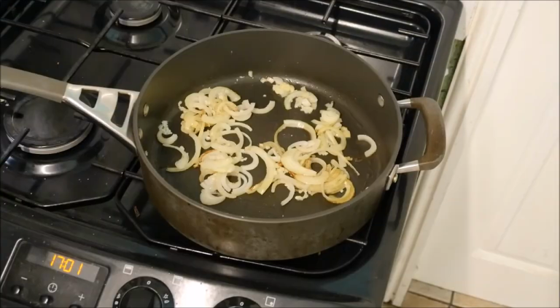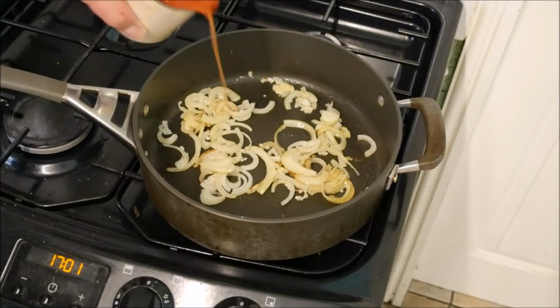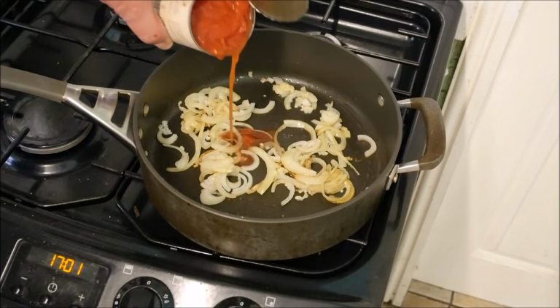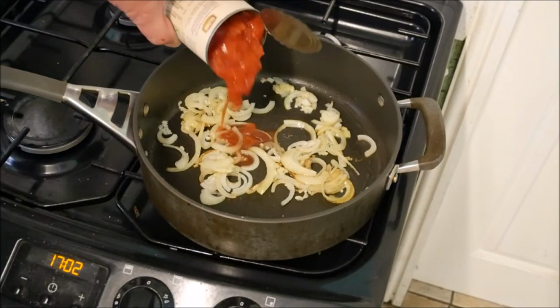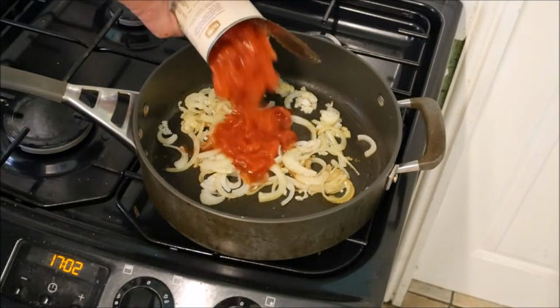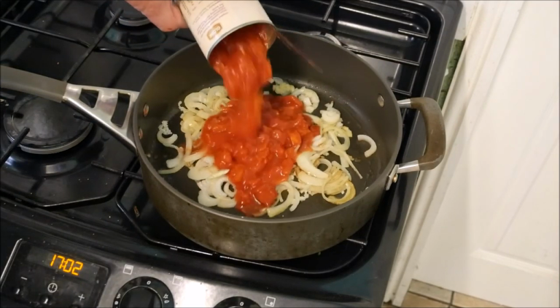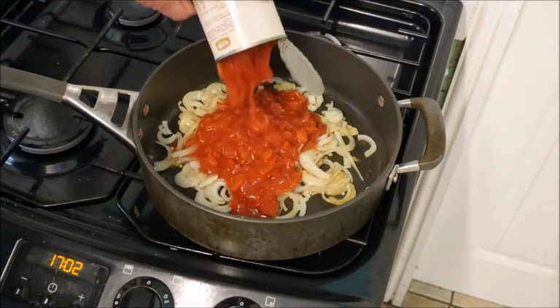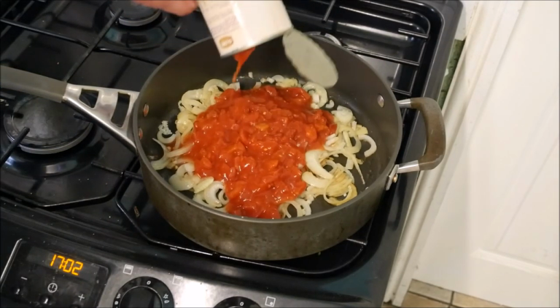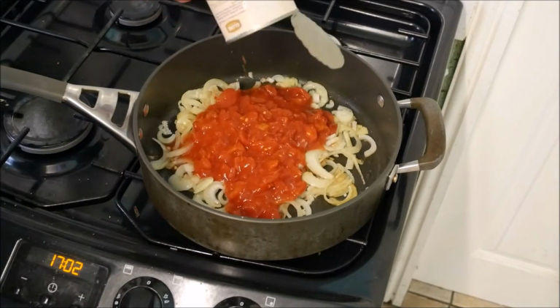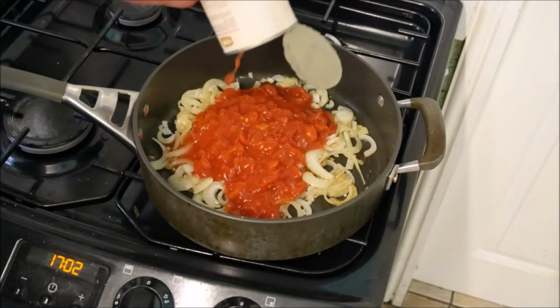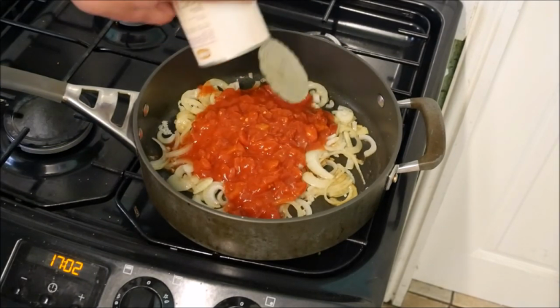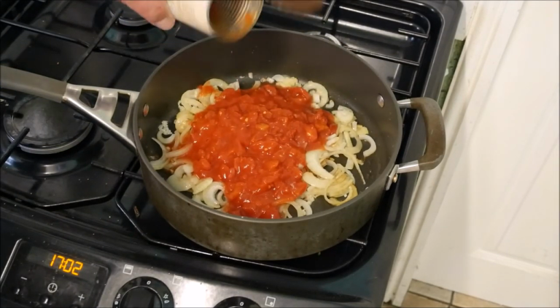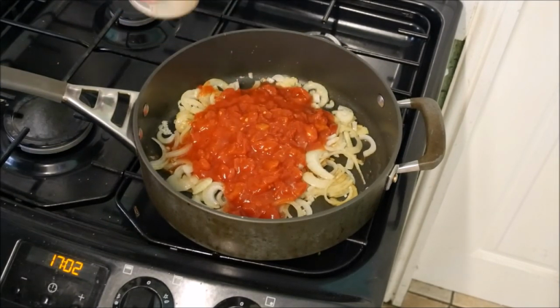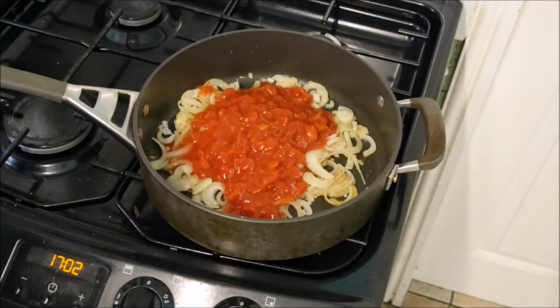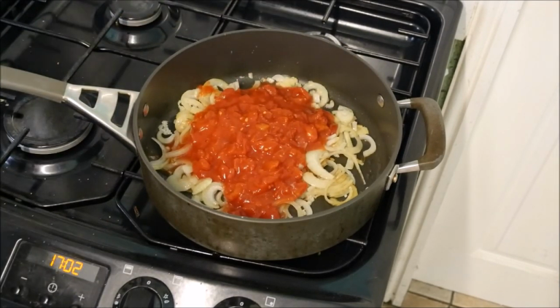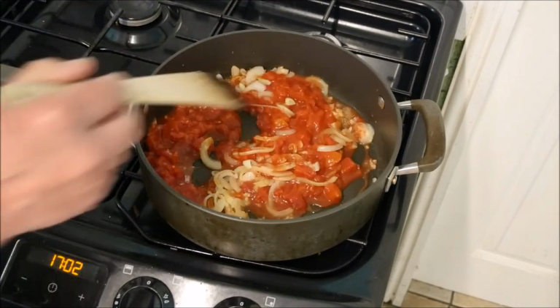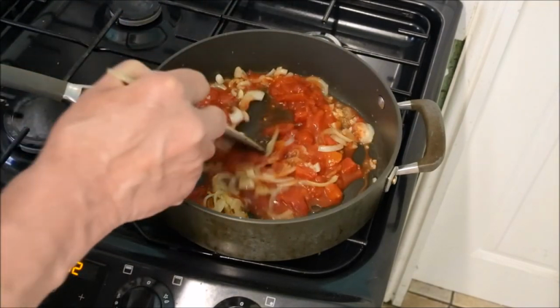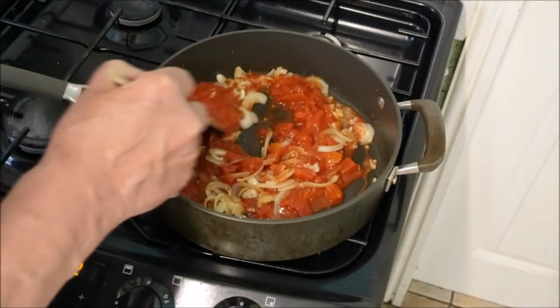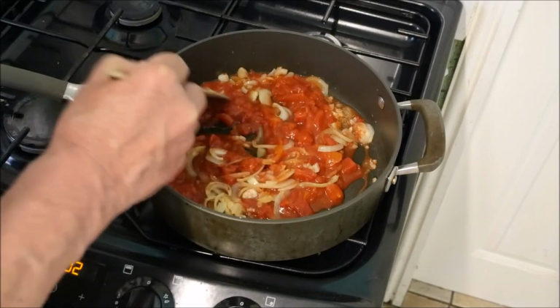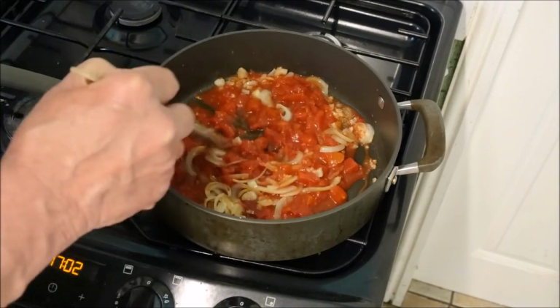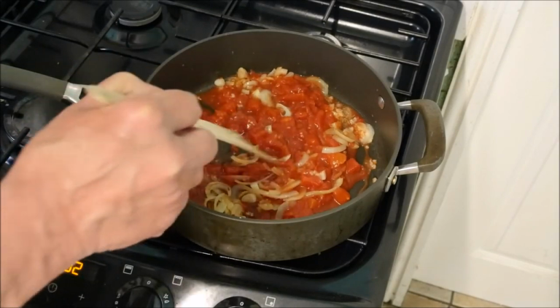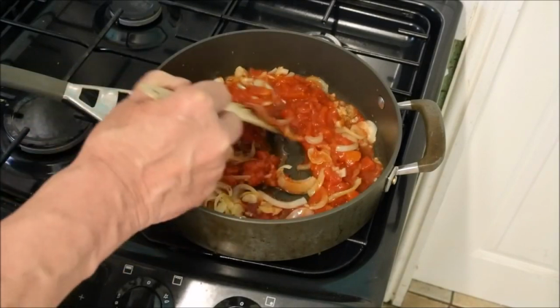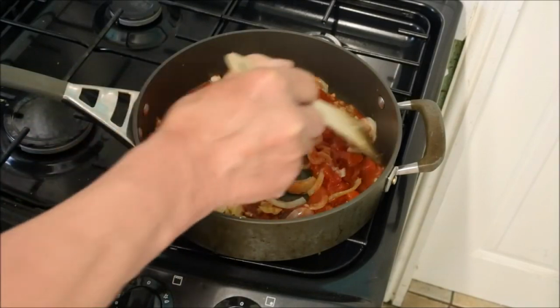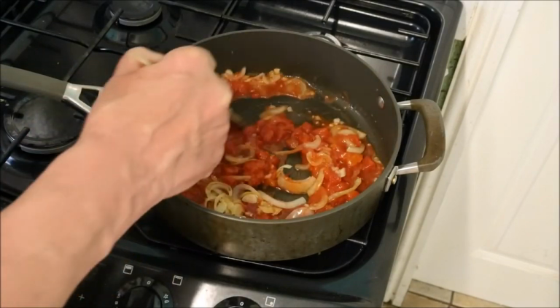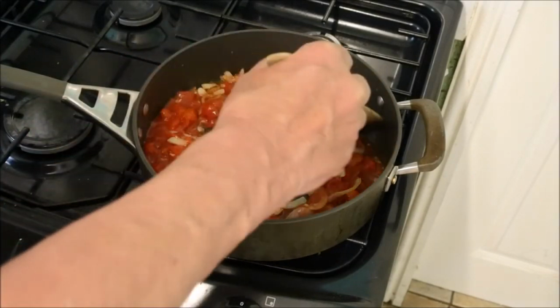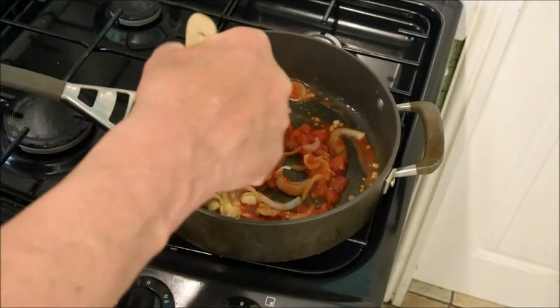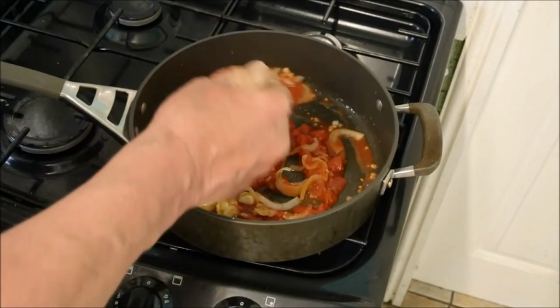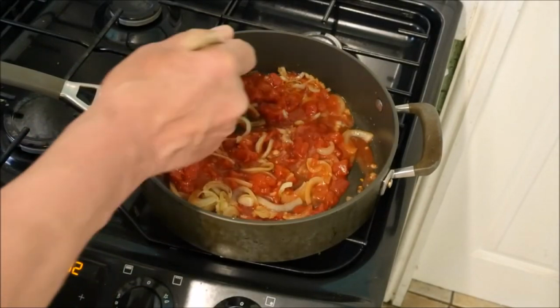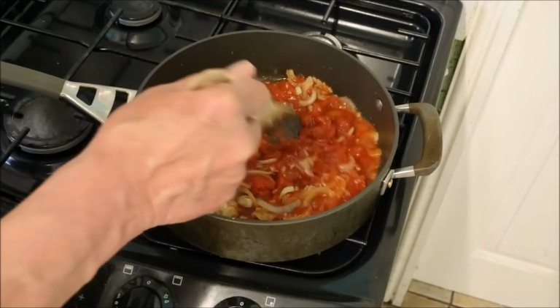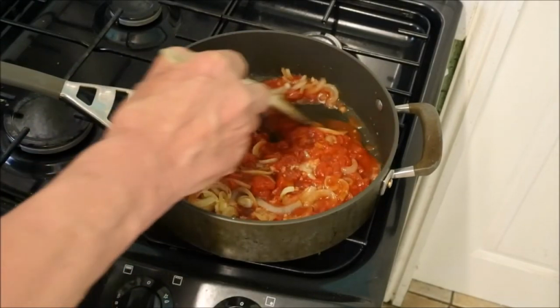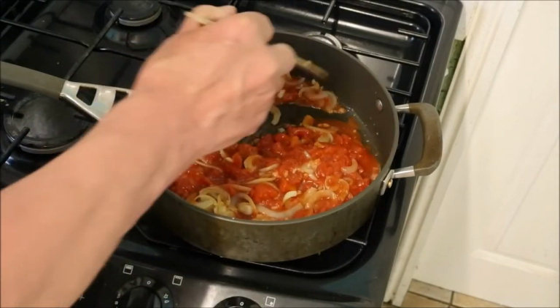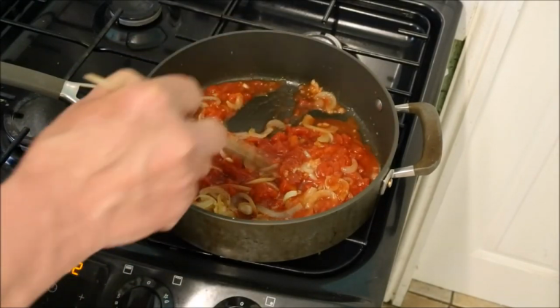One tin of chopped tomatoes — in they go. Mix this around. This is the basis for so many continental meals.